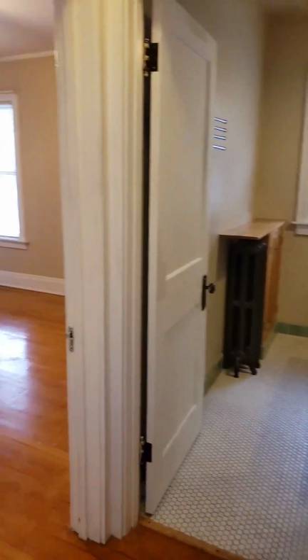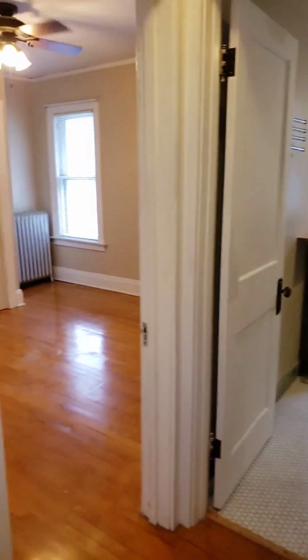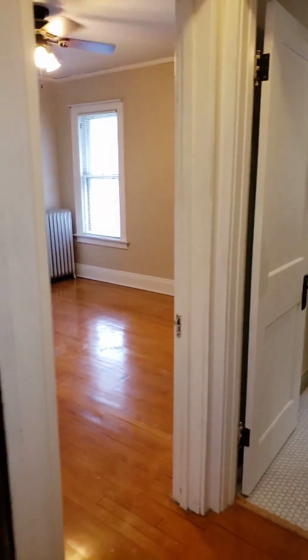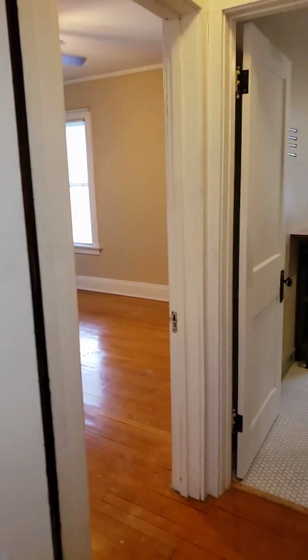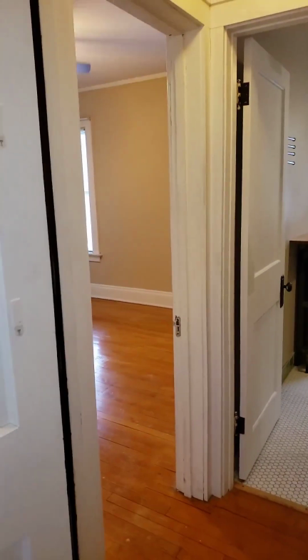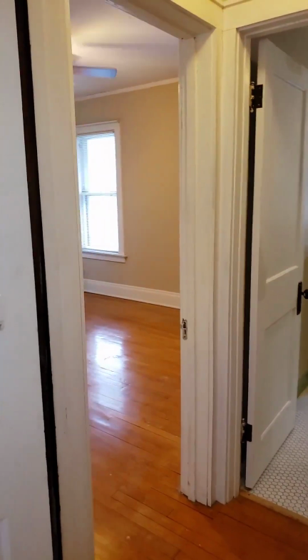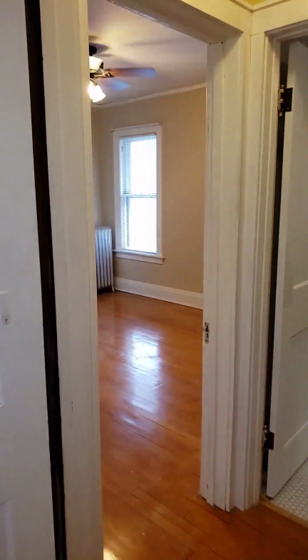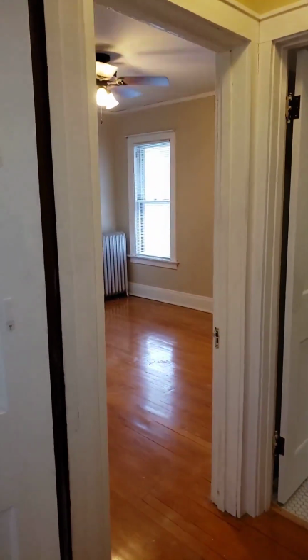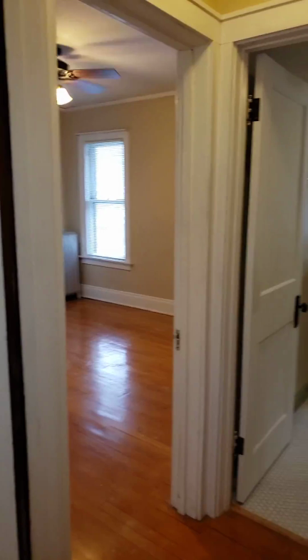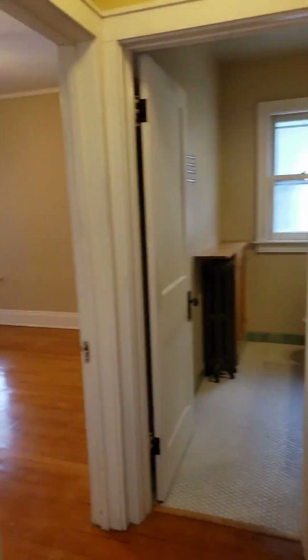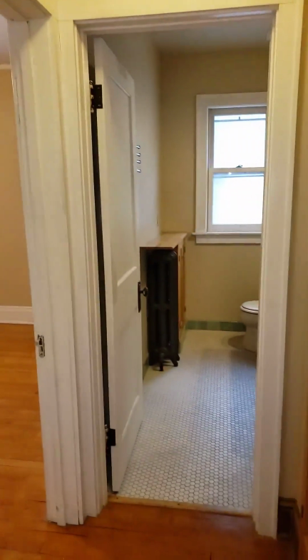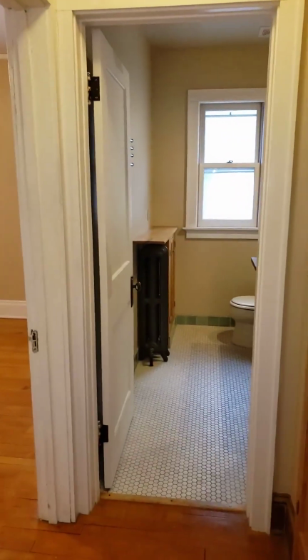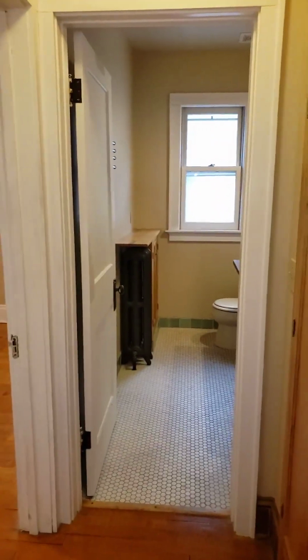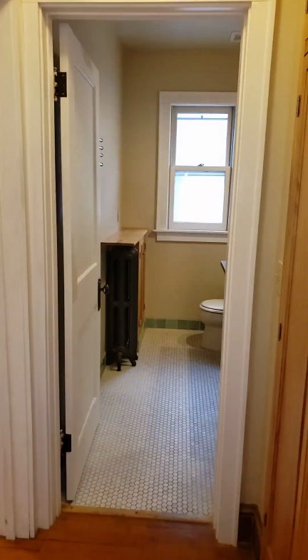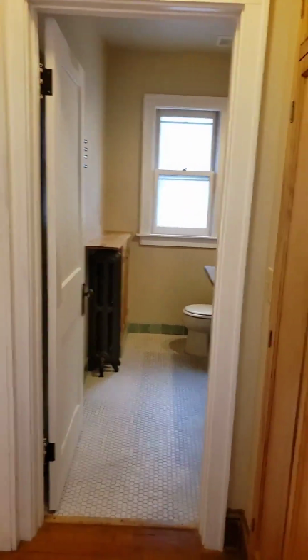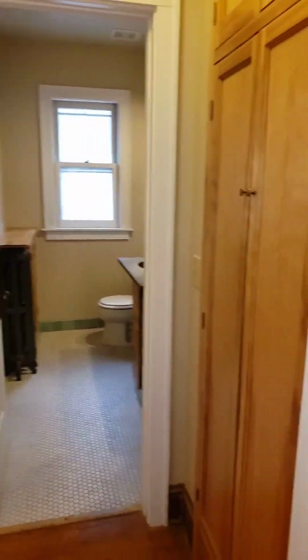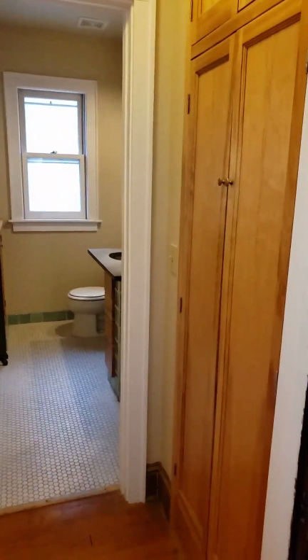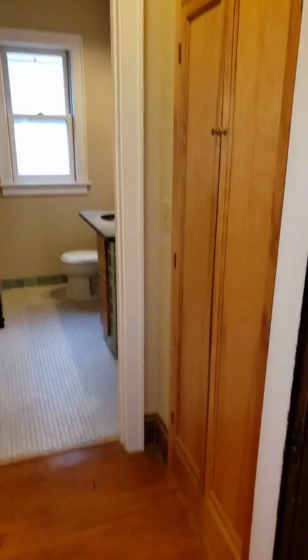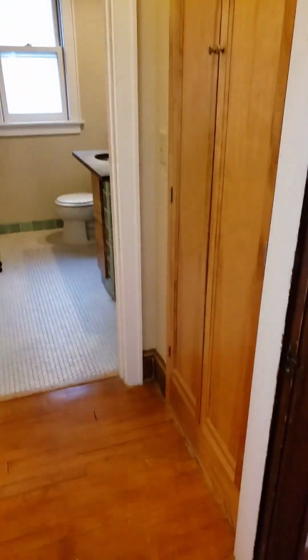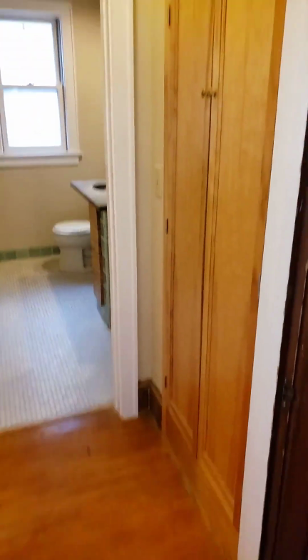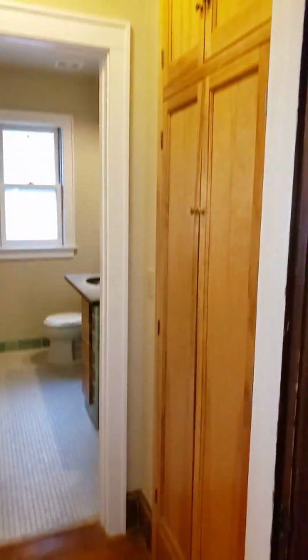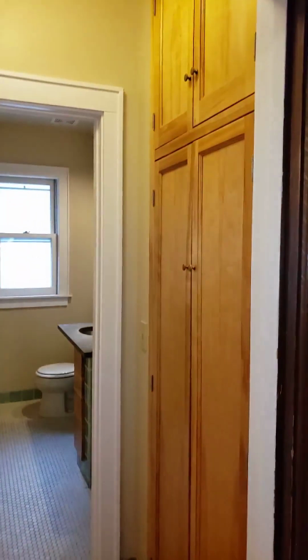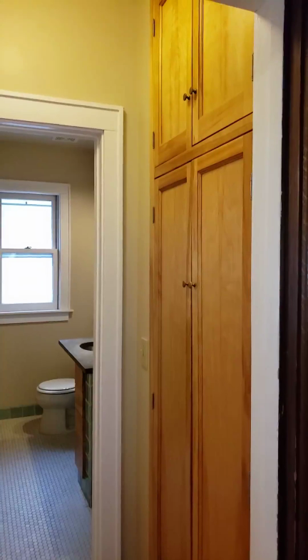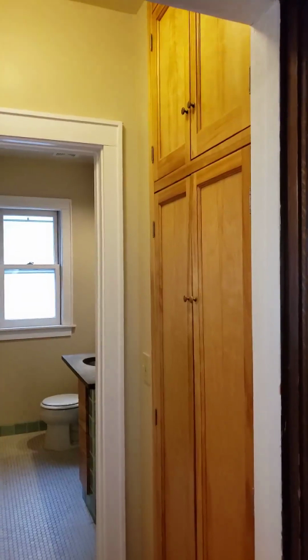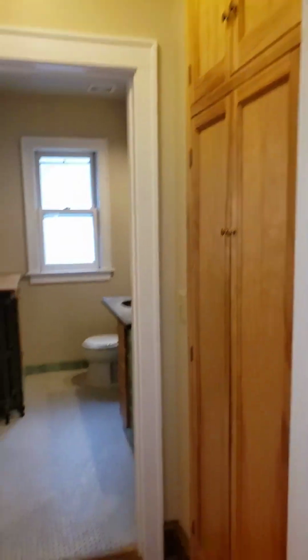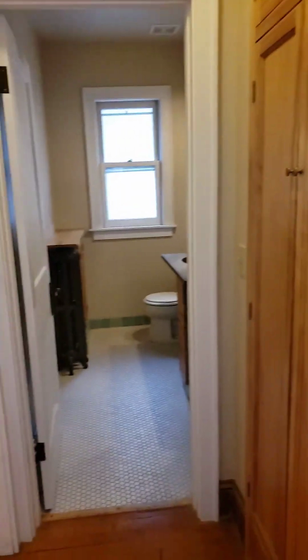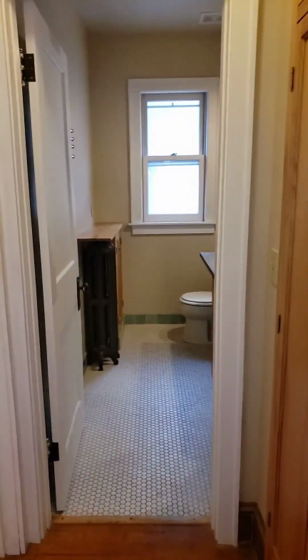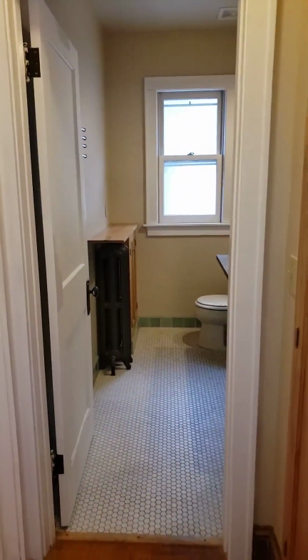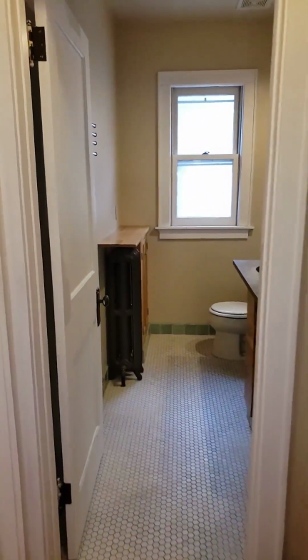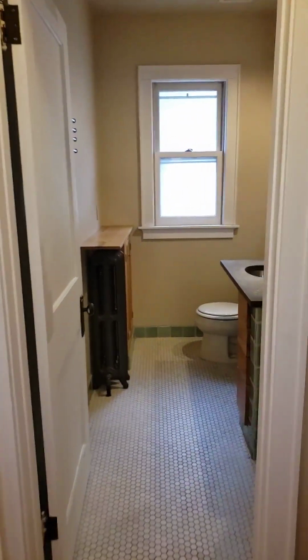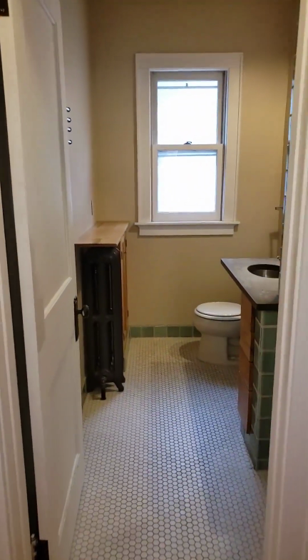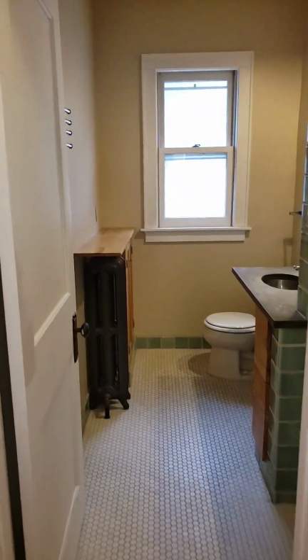Here to your left is your bedroom and straight ahead is the bathroom. To the right here we have plenty of closet and storage space. Let's take a quick look at the bathroom.